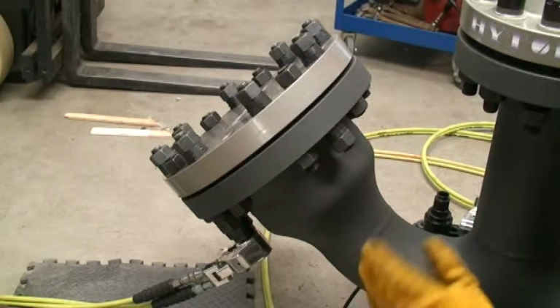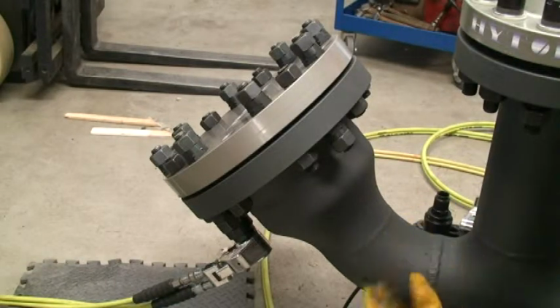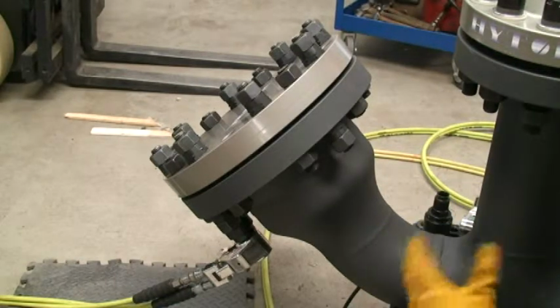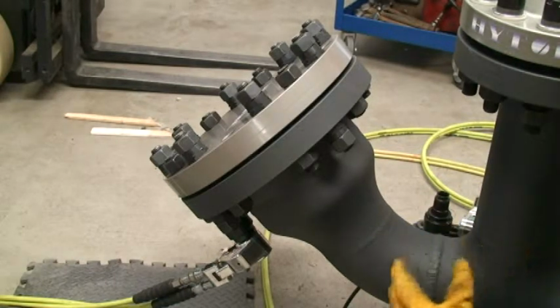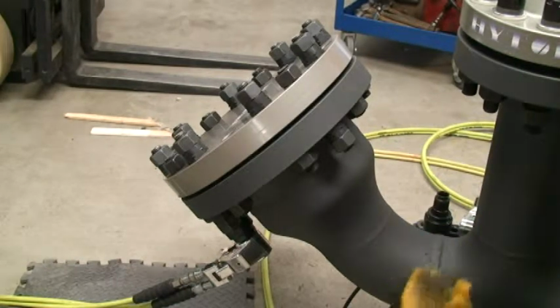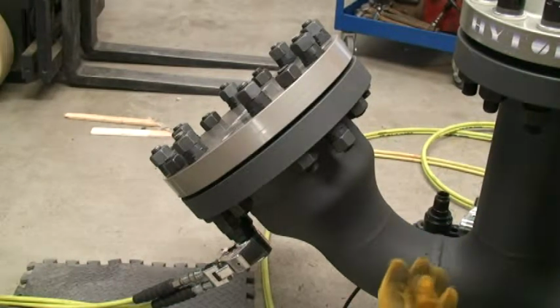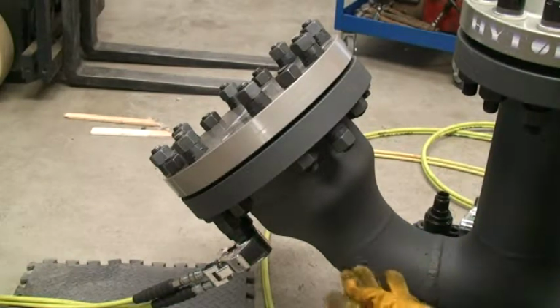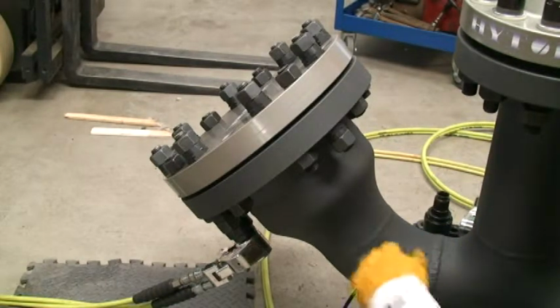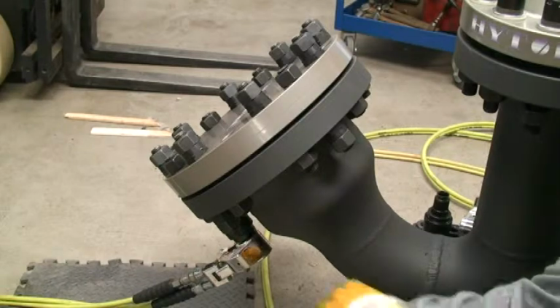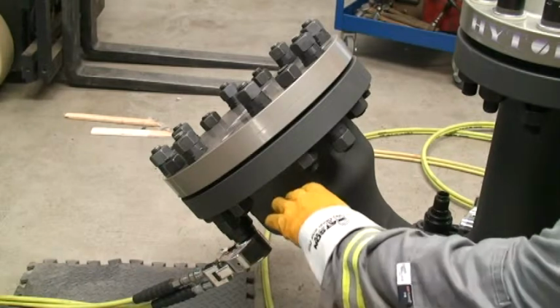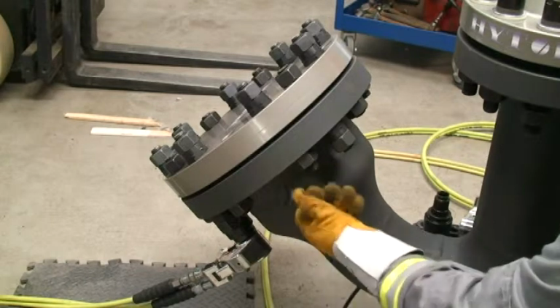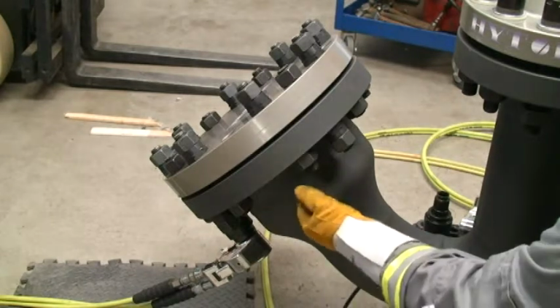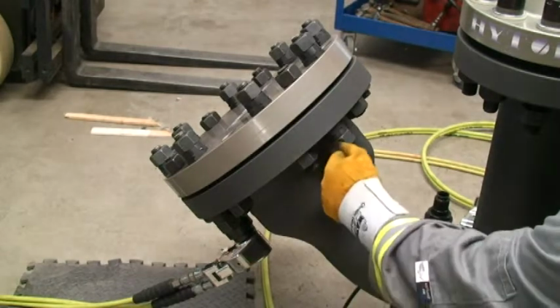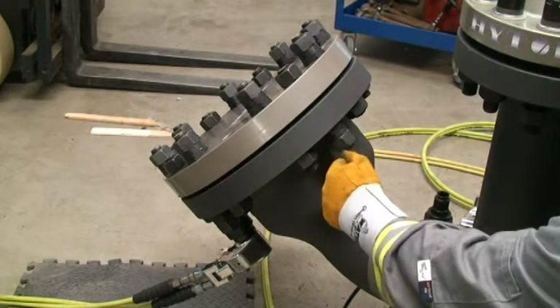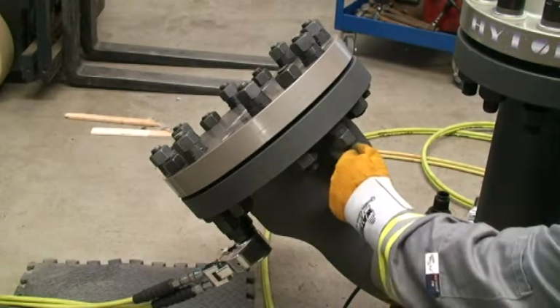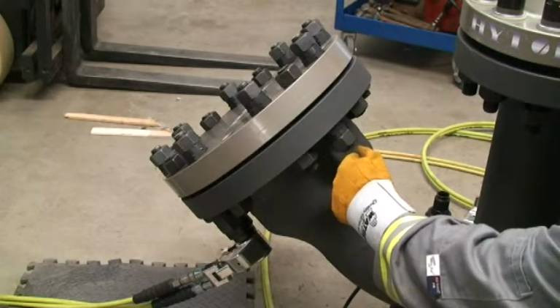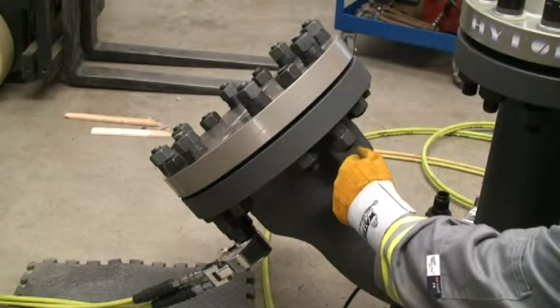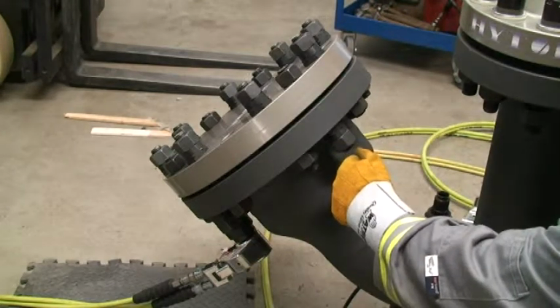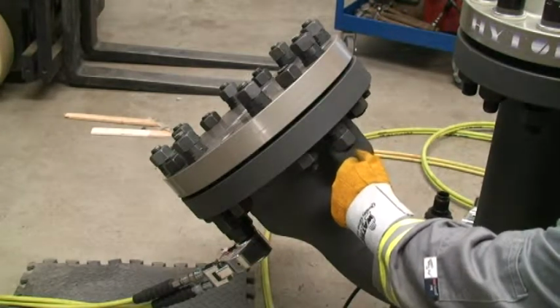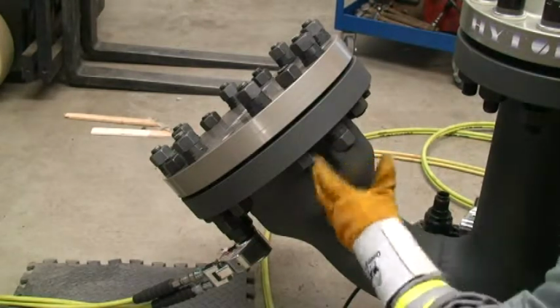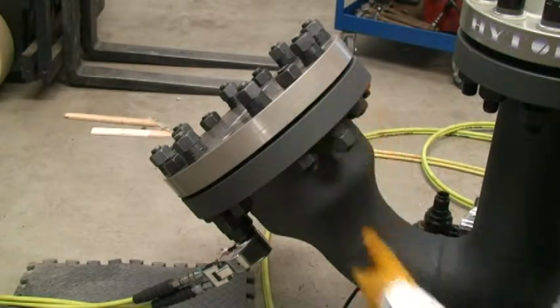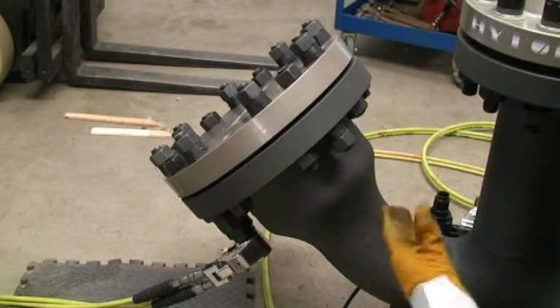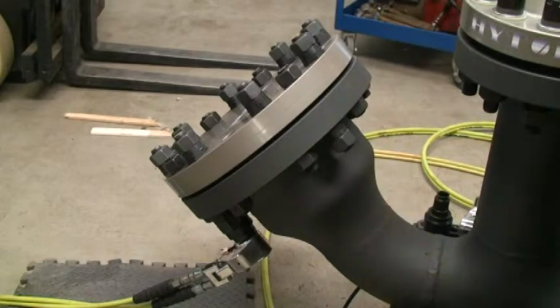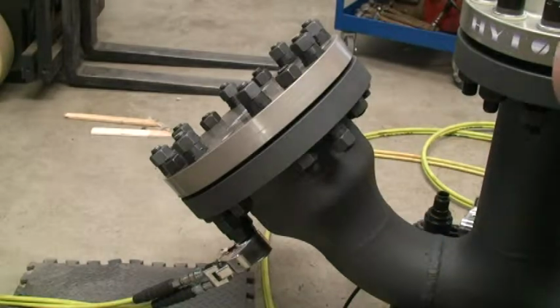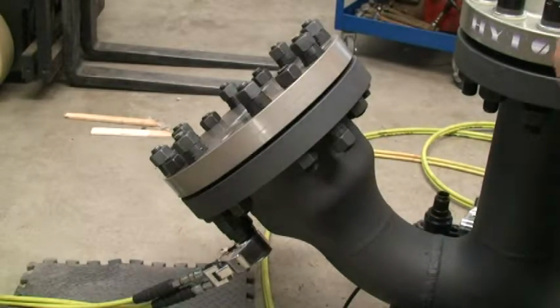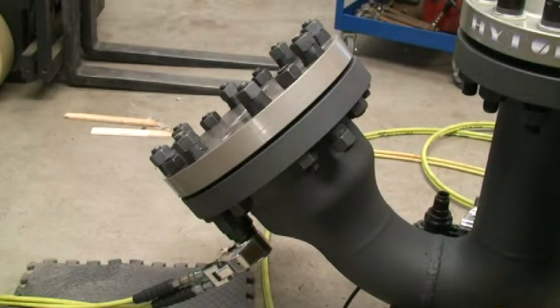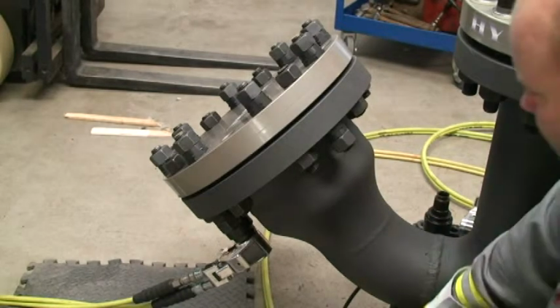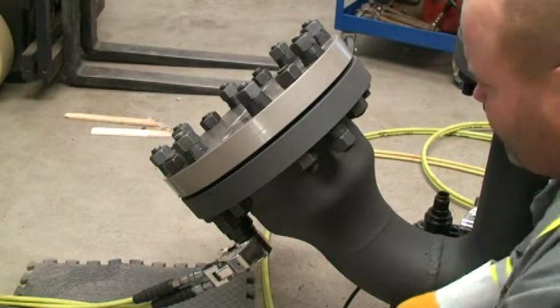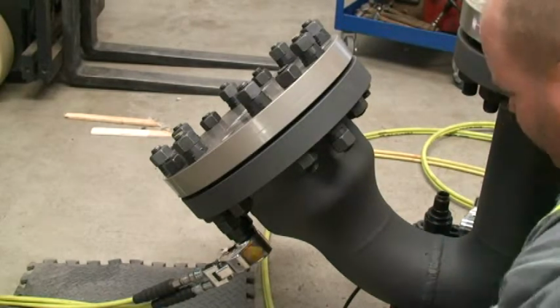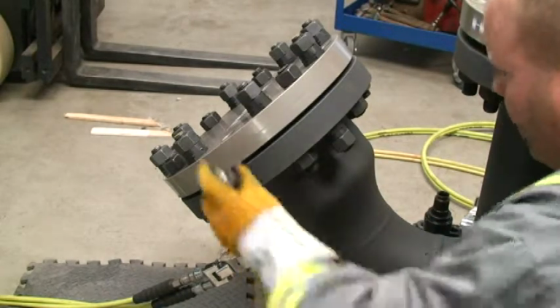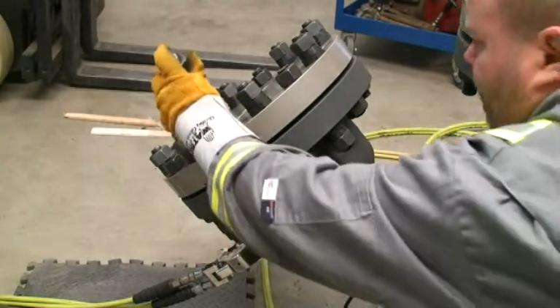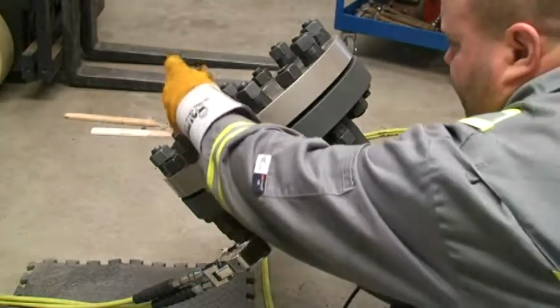Inverted applications, as we all know, are very difficult. We have to physically hold the tool in place. We have to establish a reaction point with a conventional hydraulic torque machine. The load disk eliminates all those headaches by allowing us to lock the tool onto the bolt itself.